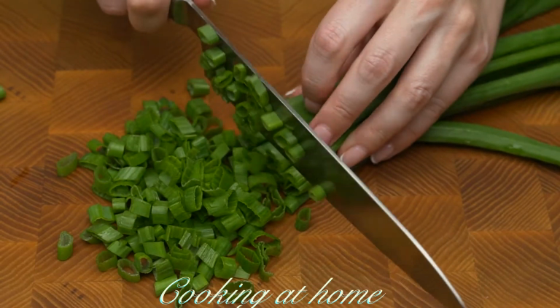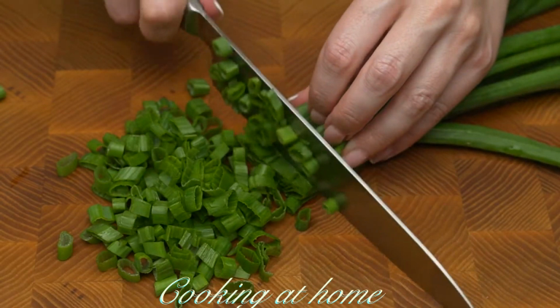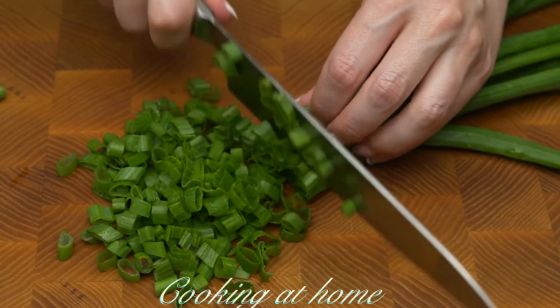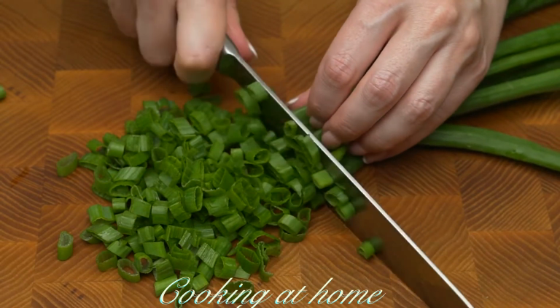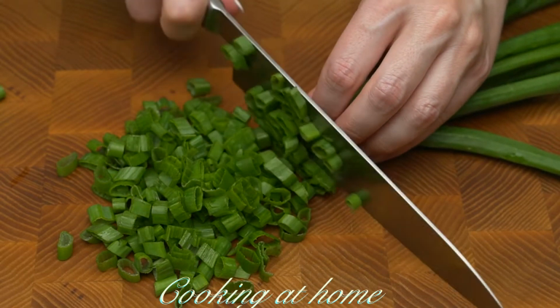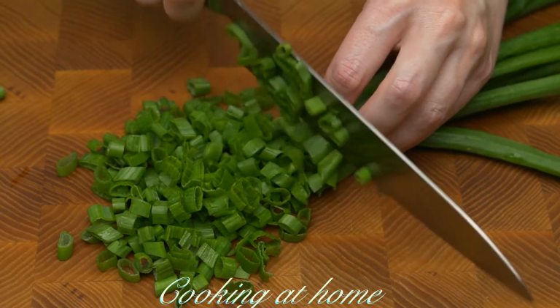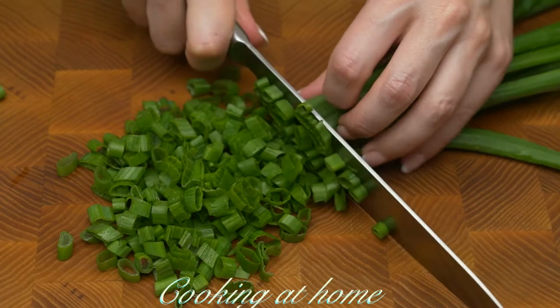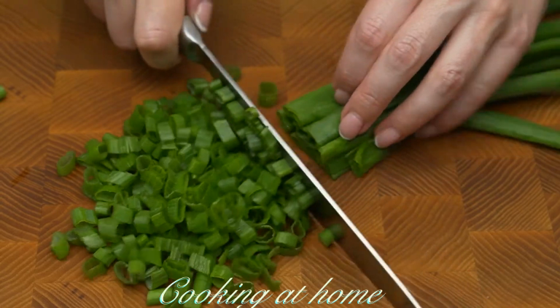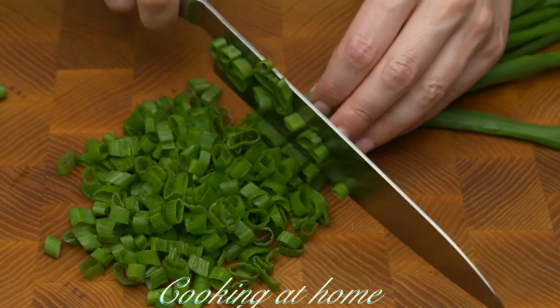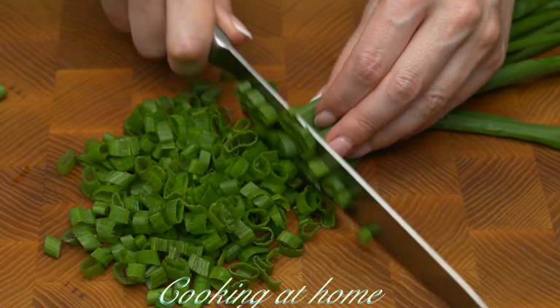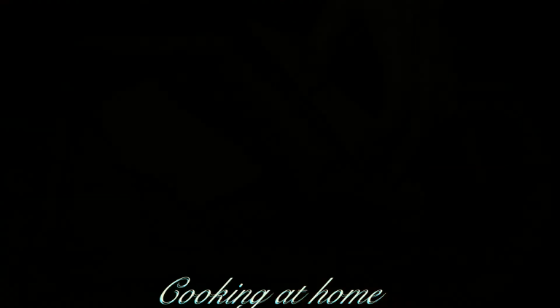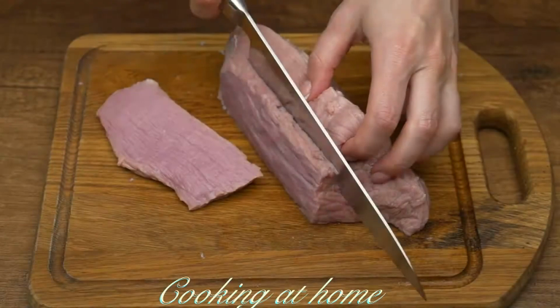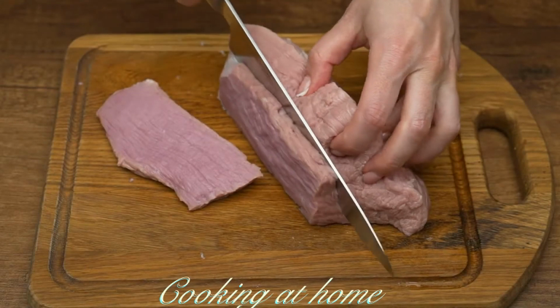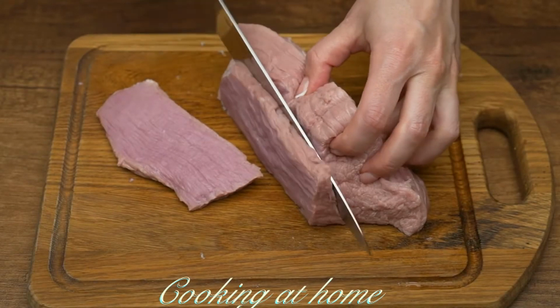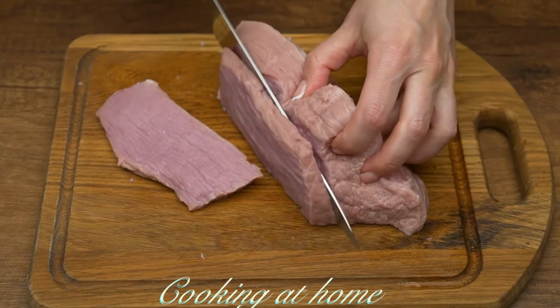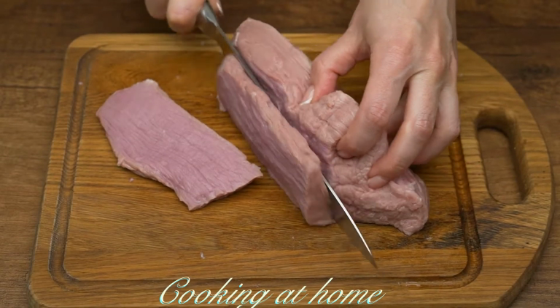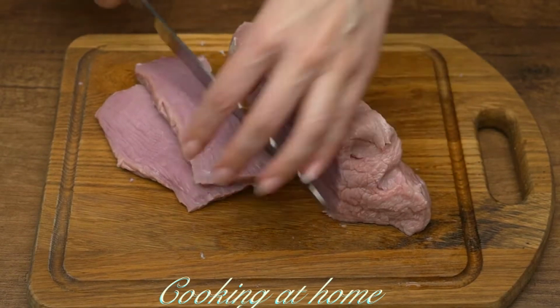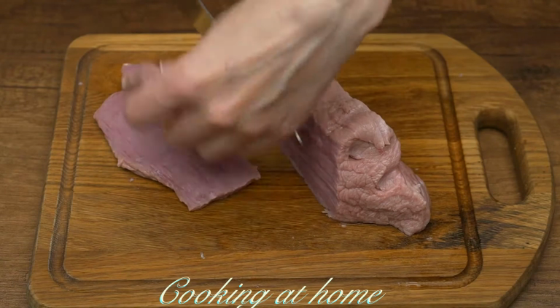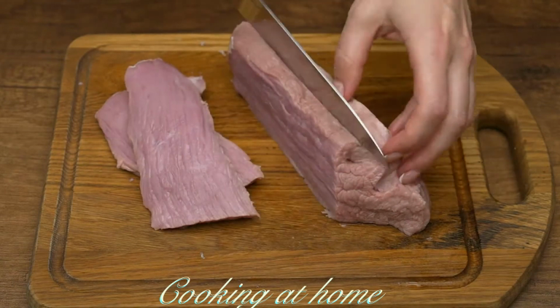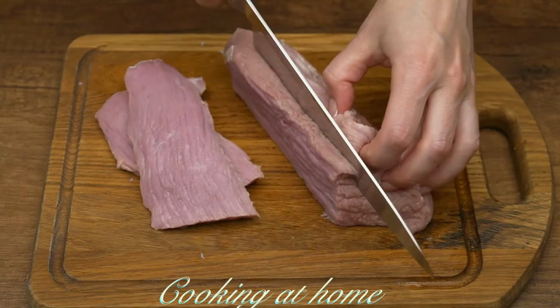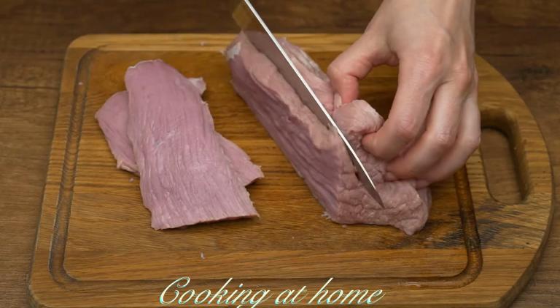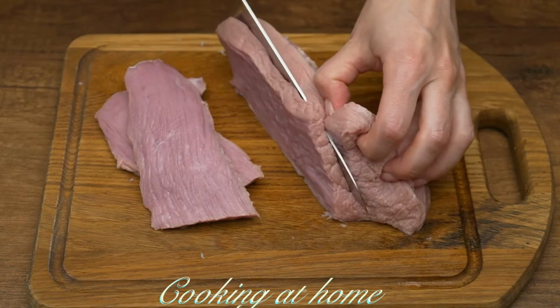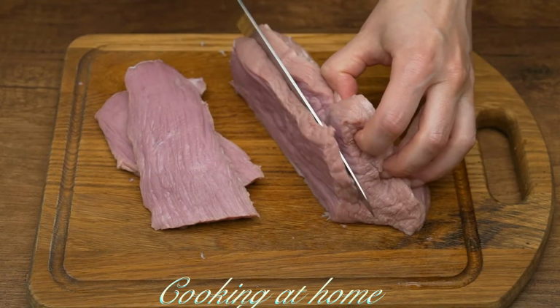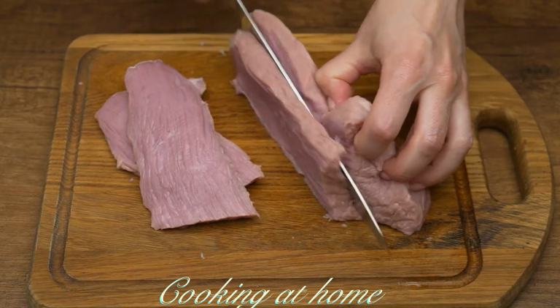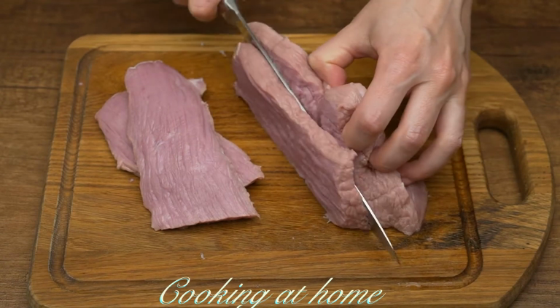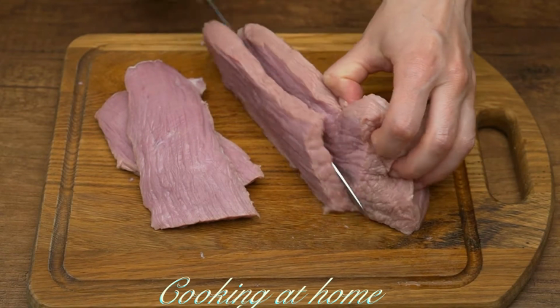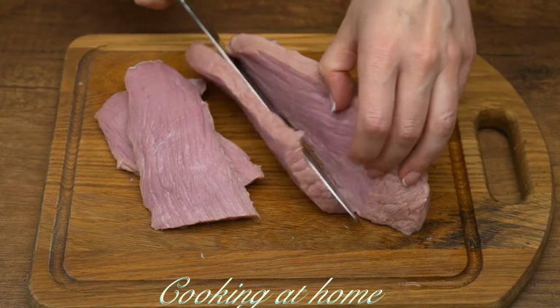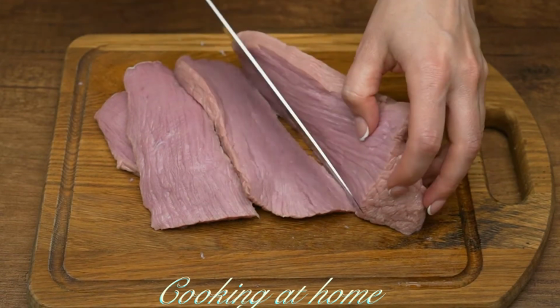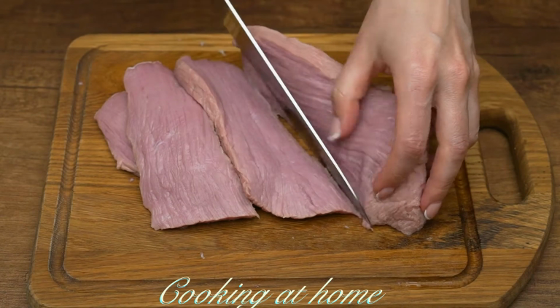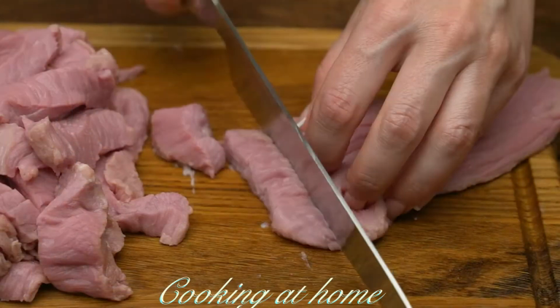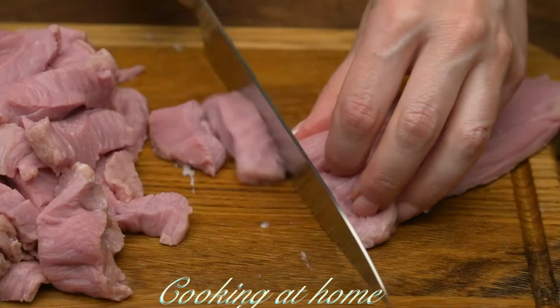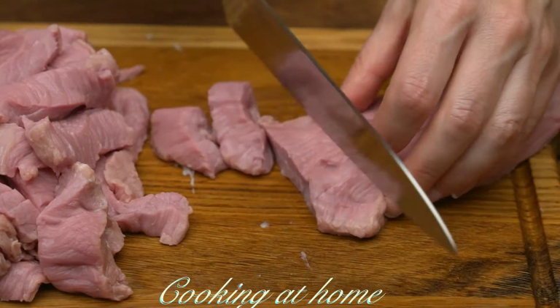Now I'm adding some green onions, which I'll cut up. Let's prepare the meat — I'm using beef, only 800 grams, and I'm cutting it into slices.